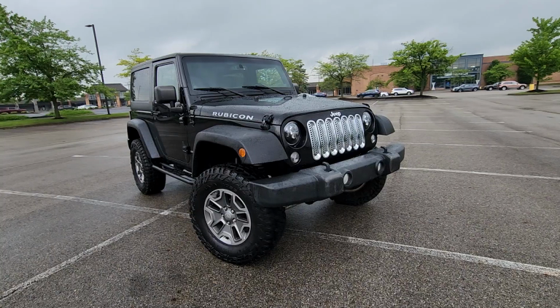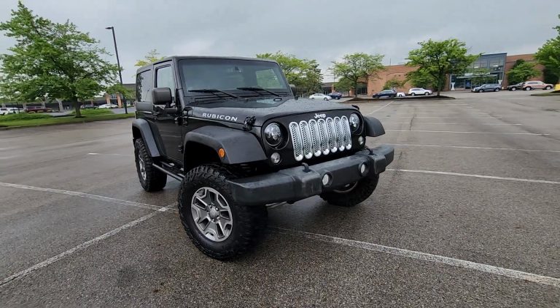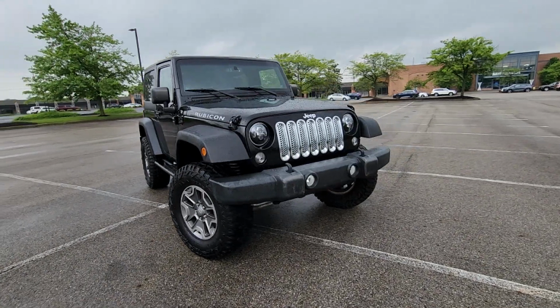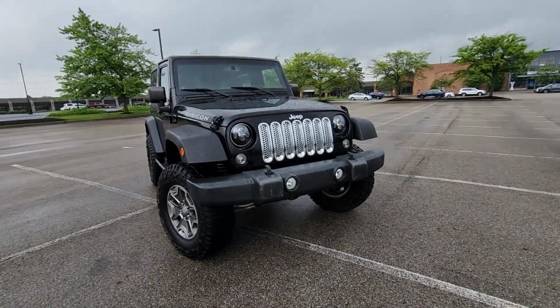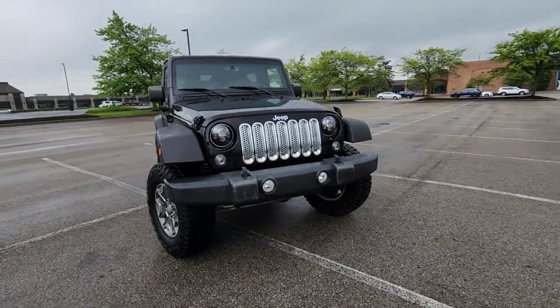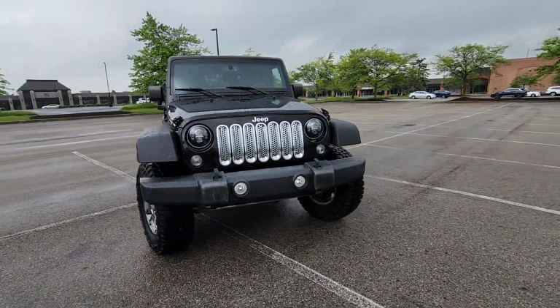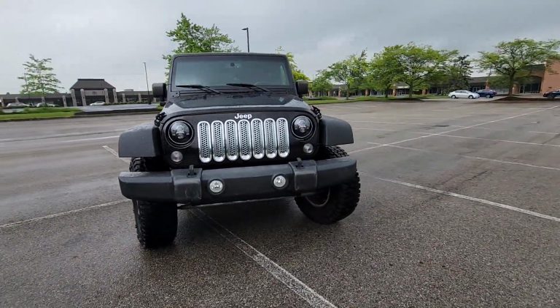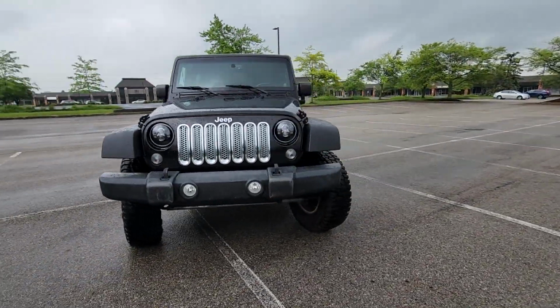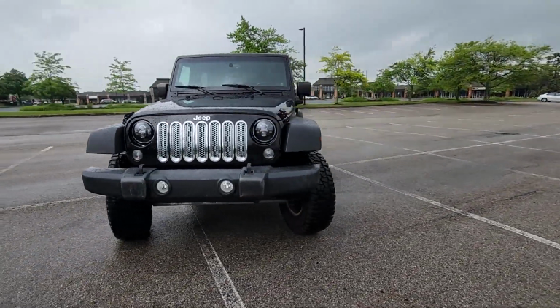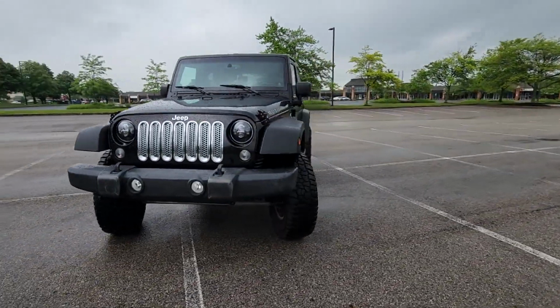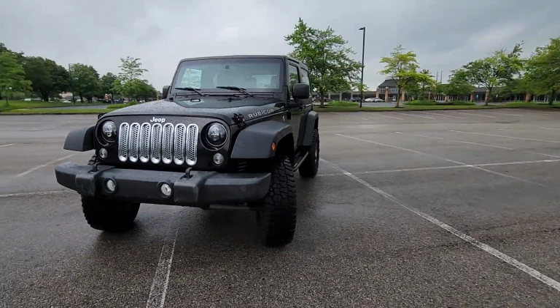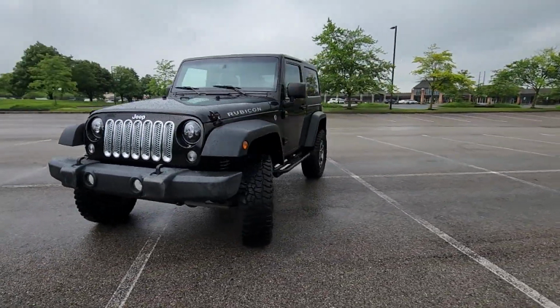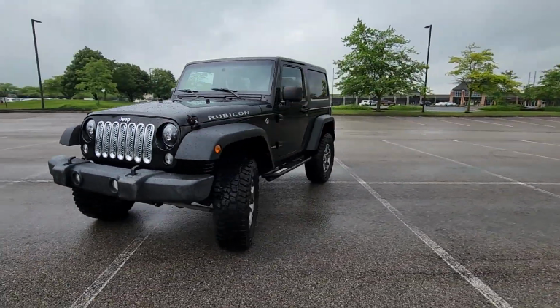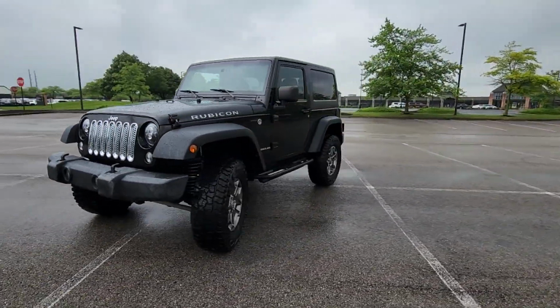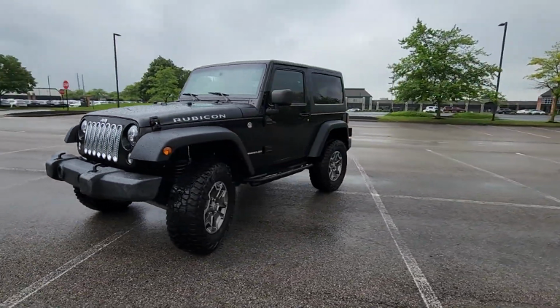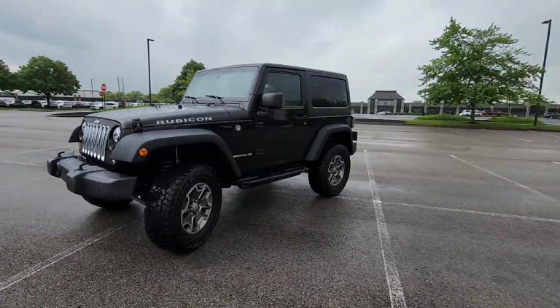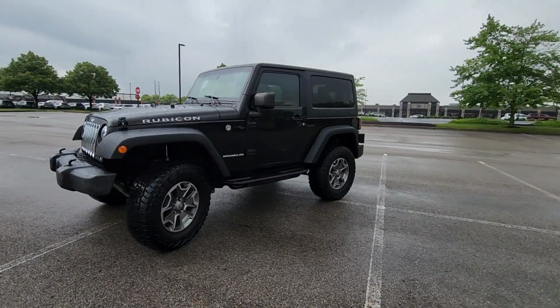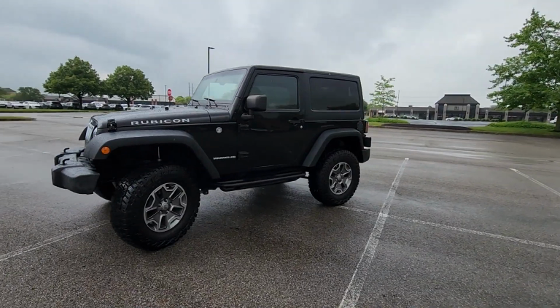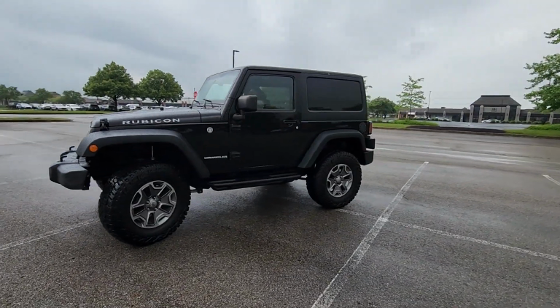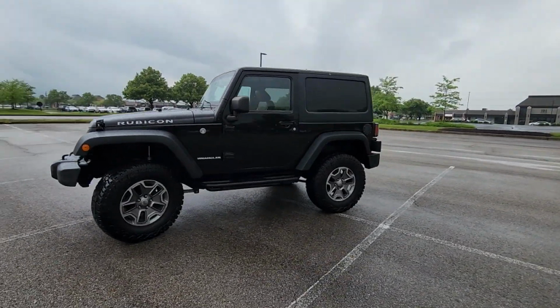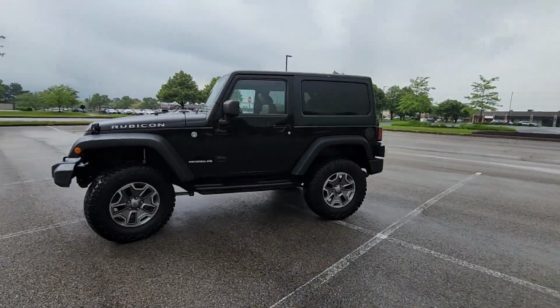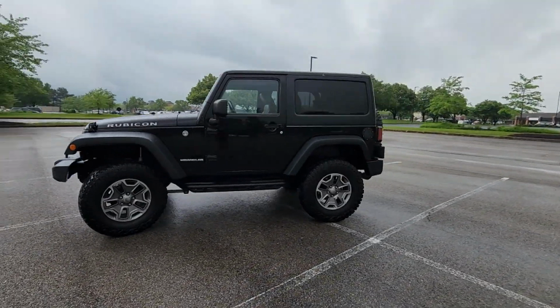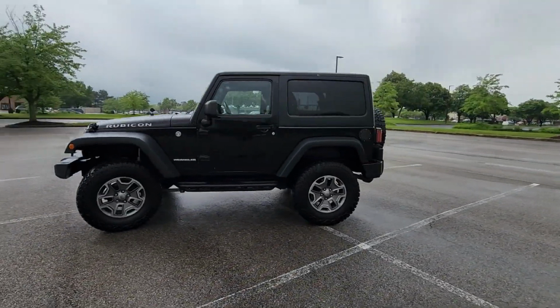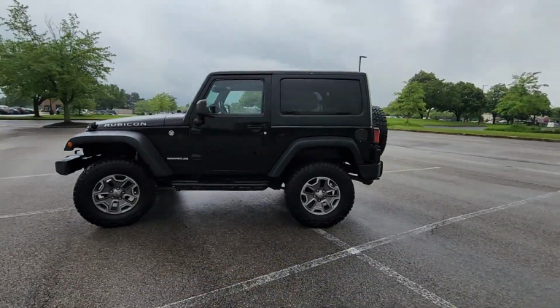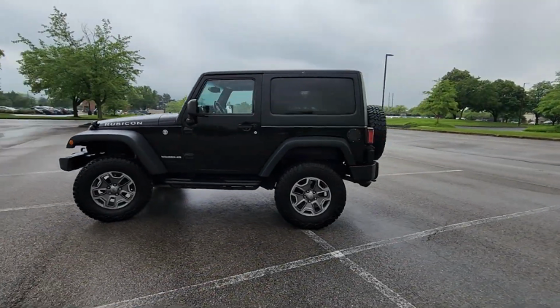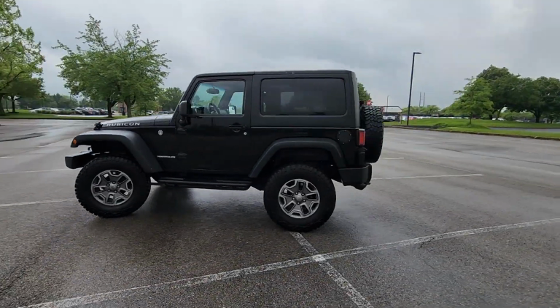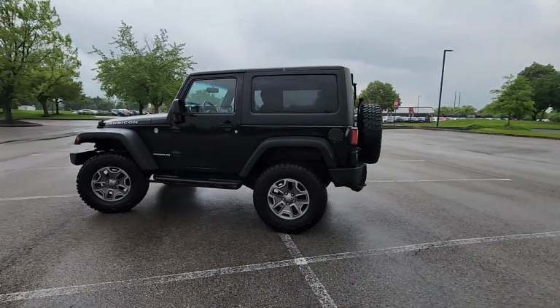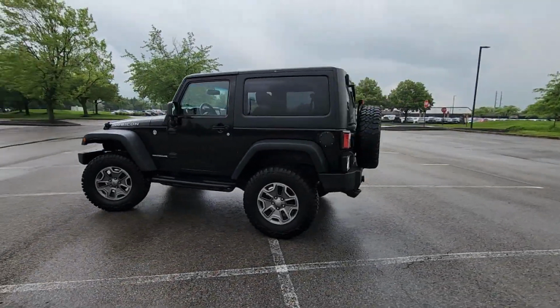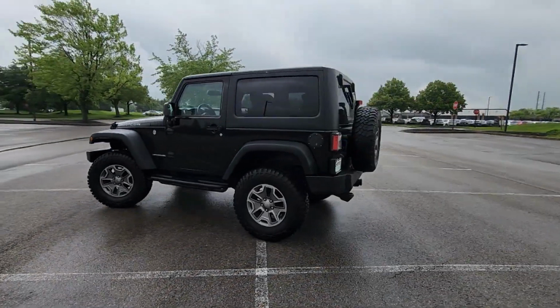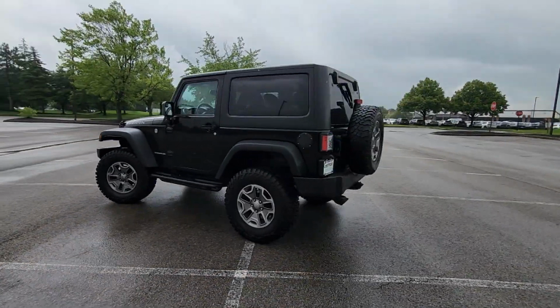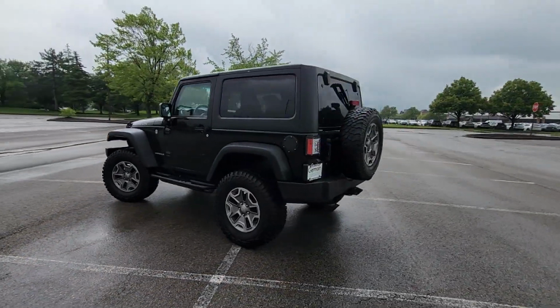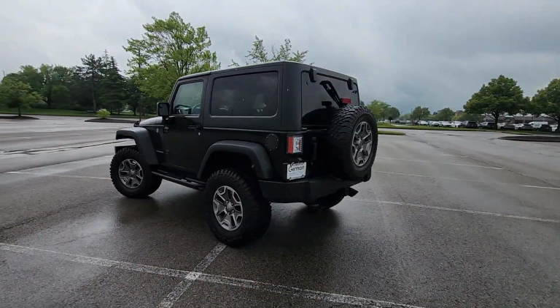2014 Jeep Wrangler. This SUV offers space as well as power and performance. It checks off in-demand features which offer more convenience,